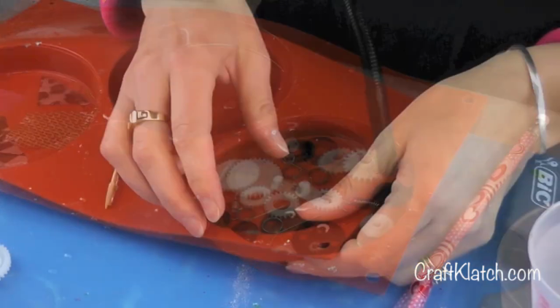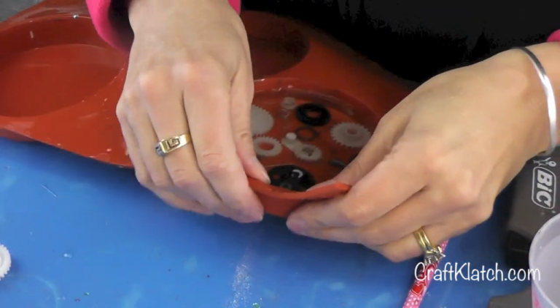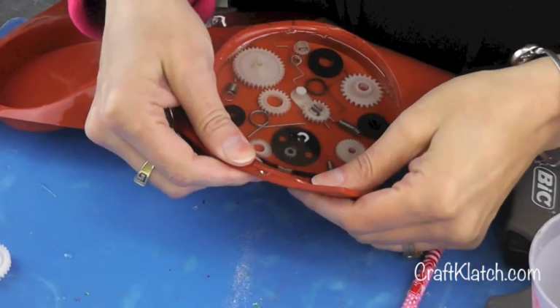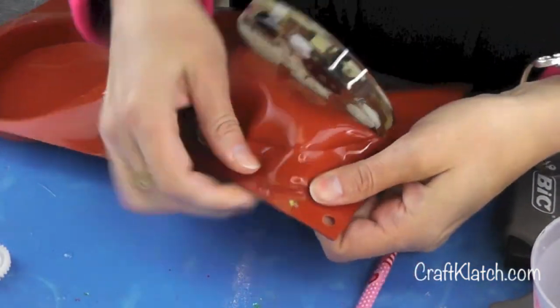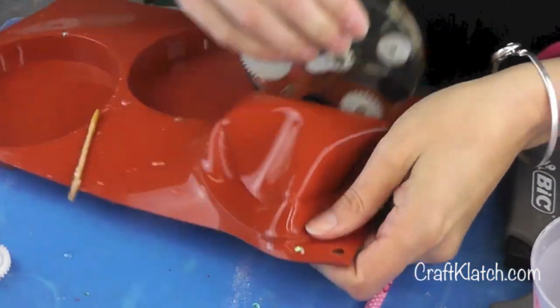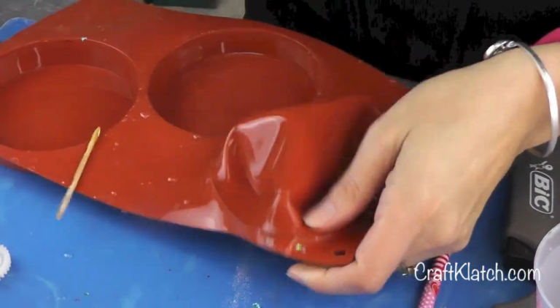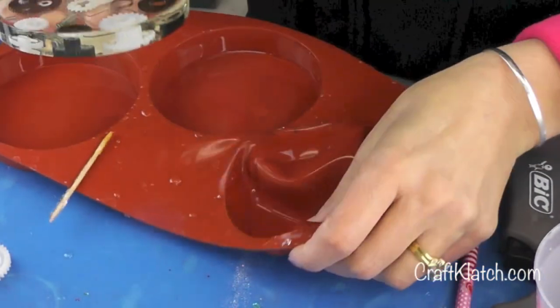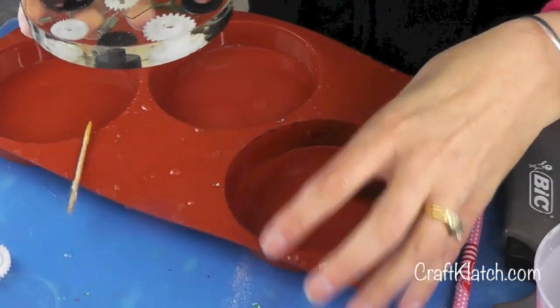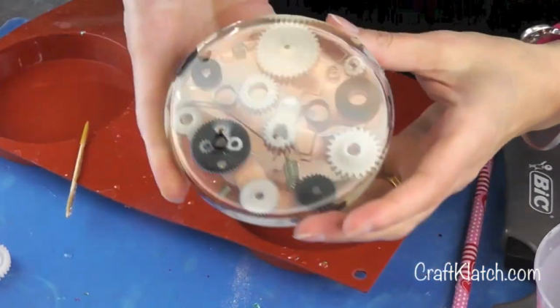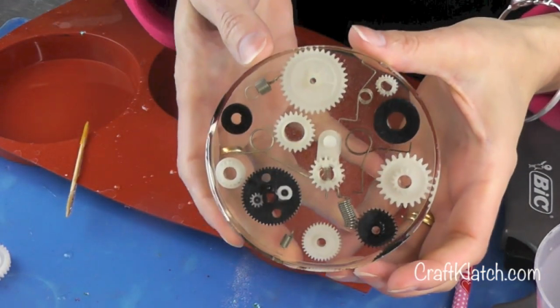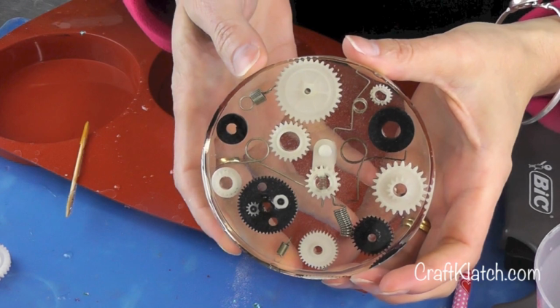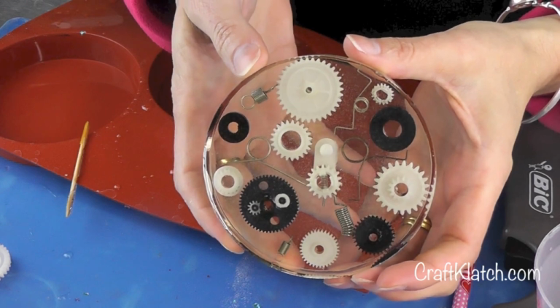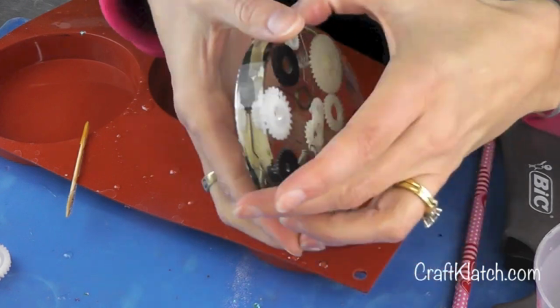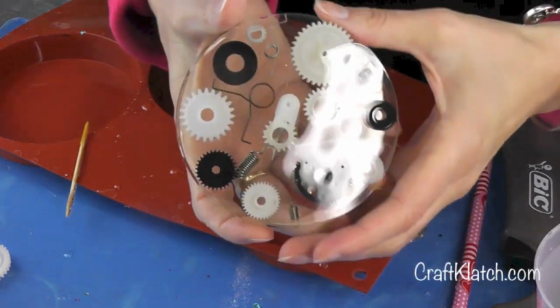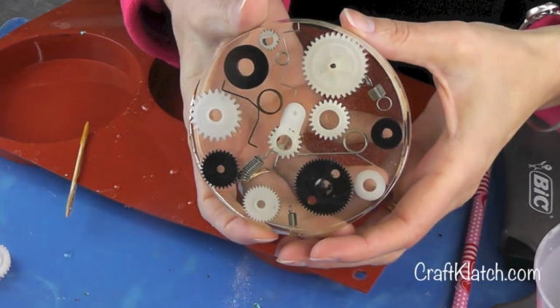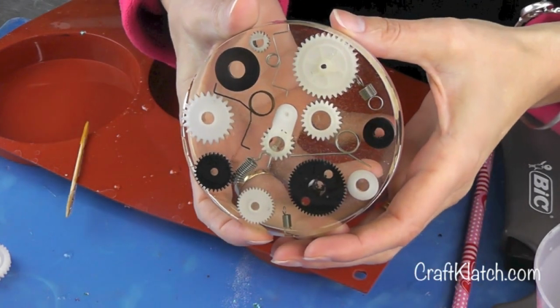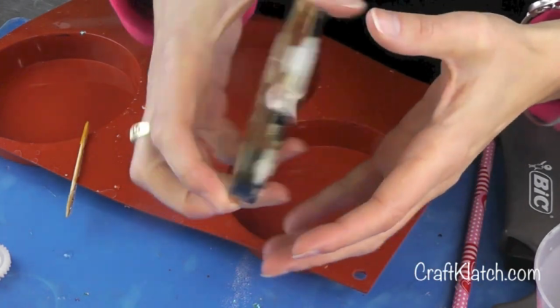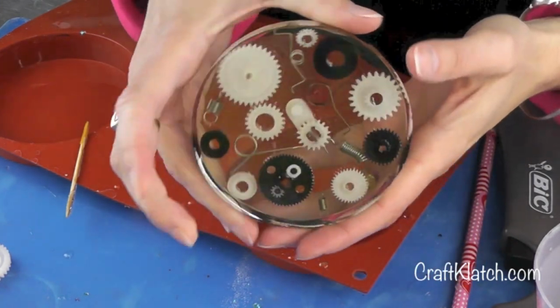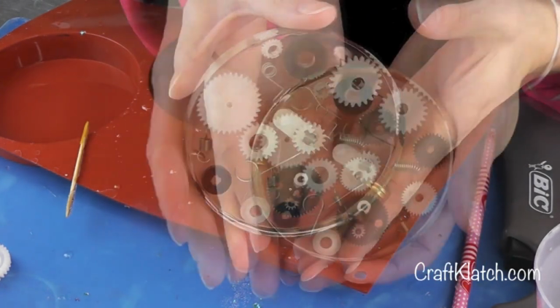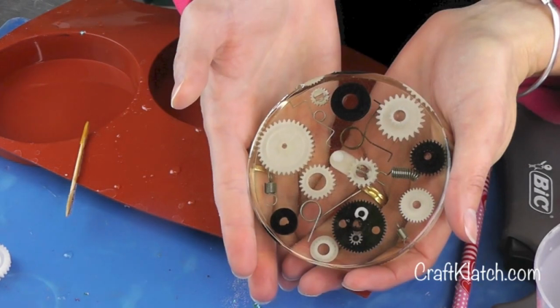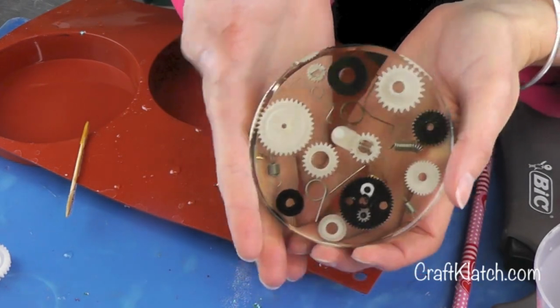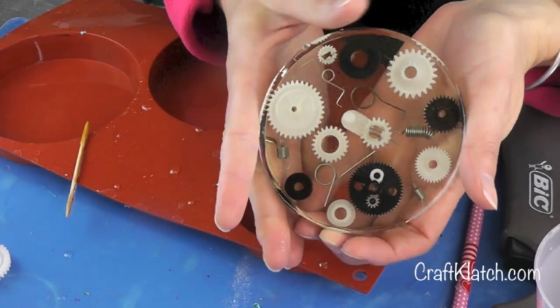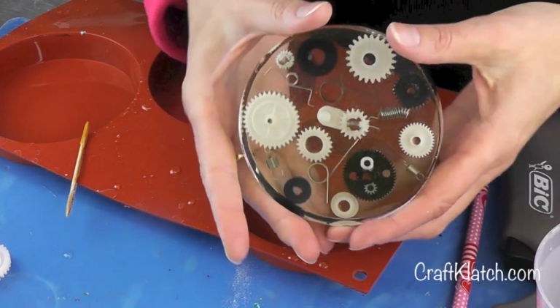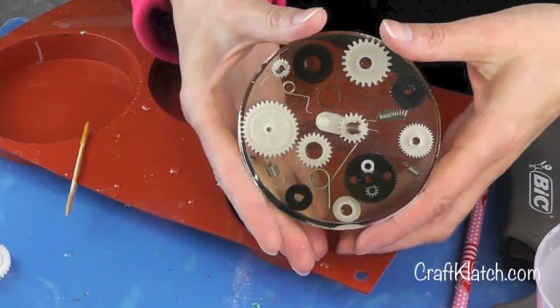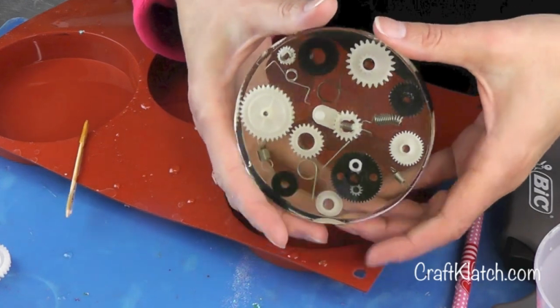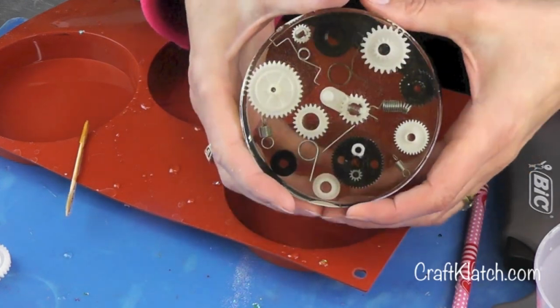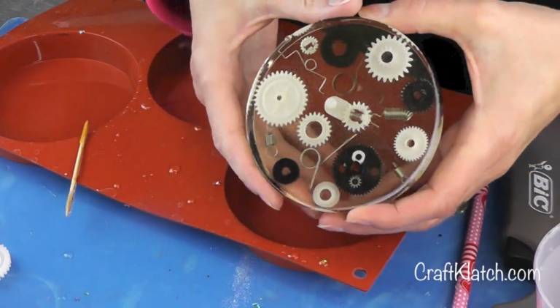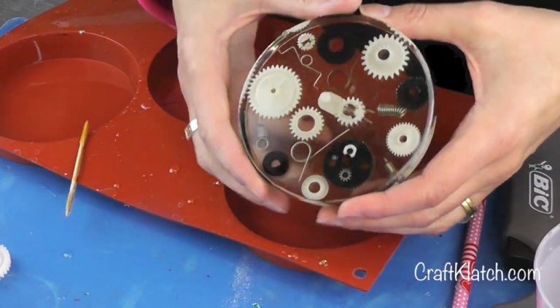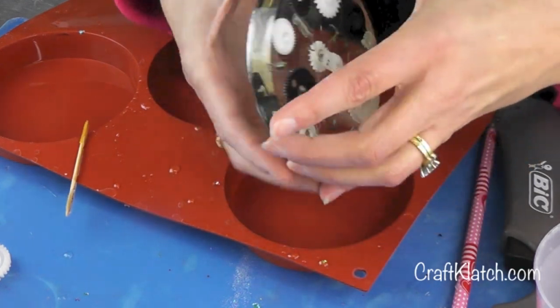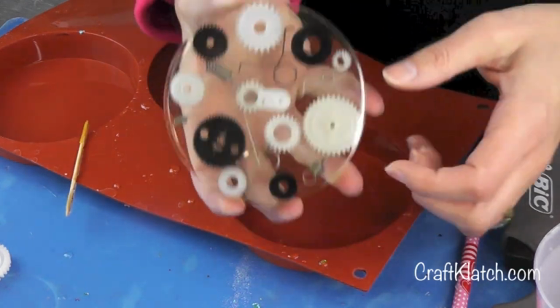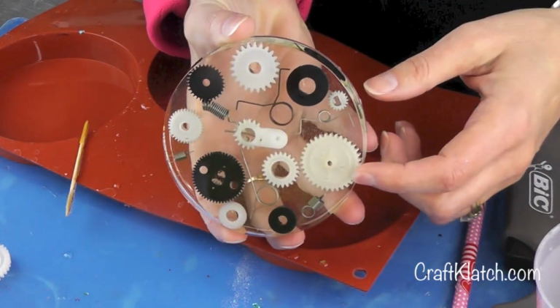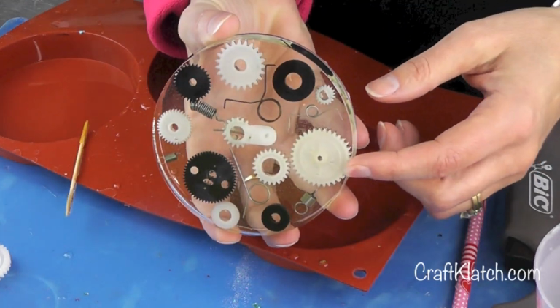Now we can unmold it and here it is. There's the back side. Here's the front side. I just wanted to show you there's no limit to the things that you can toss inside the resin and make a unique coaster.